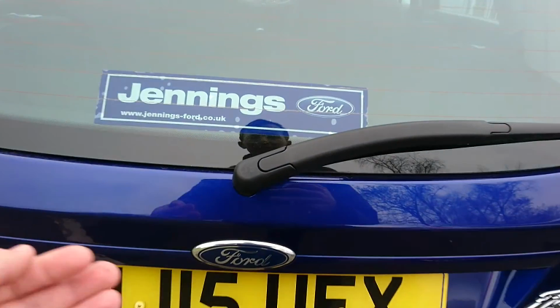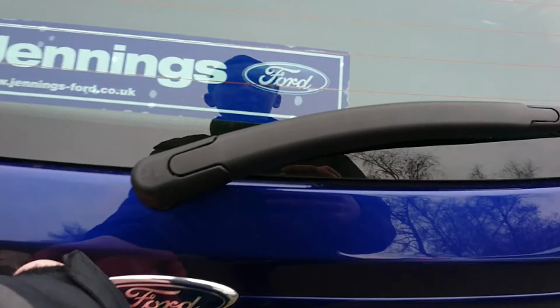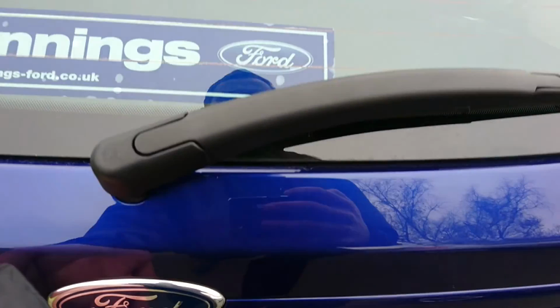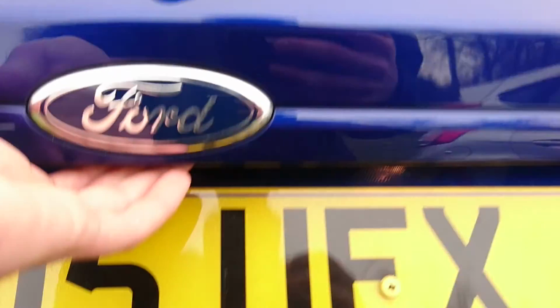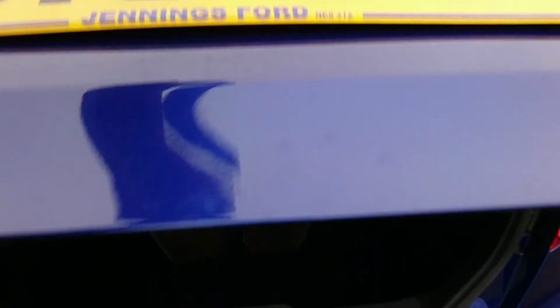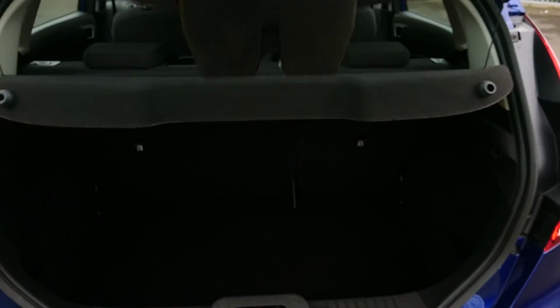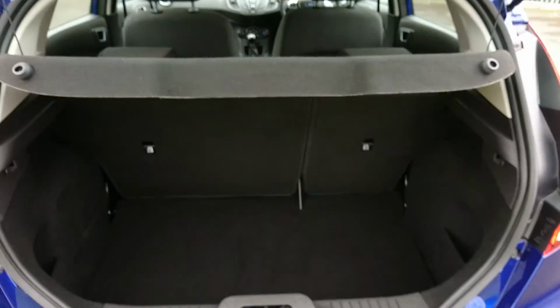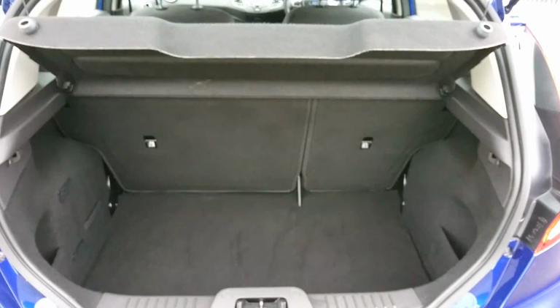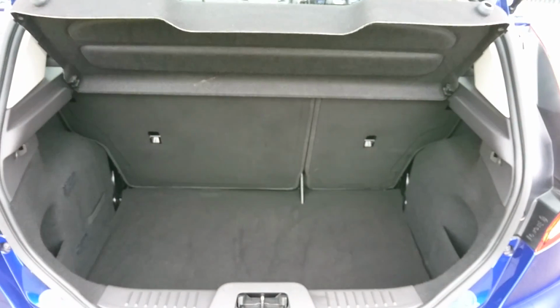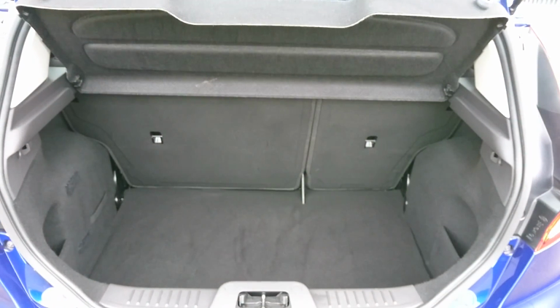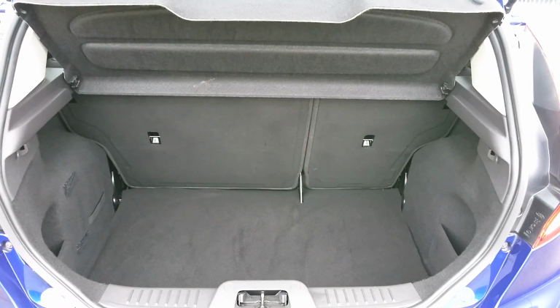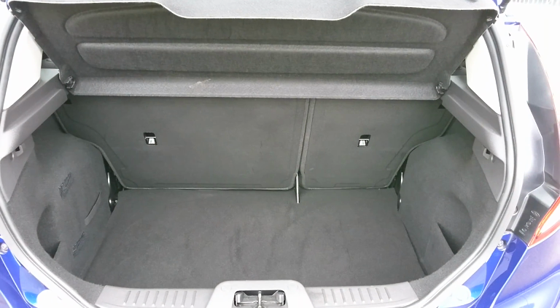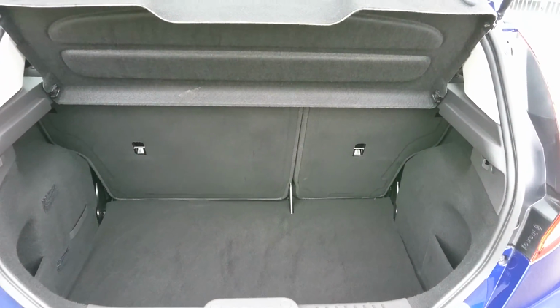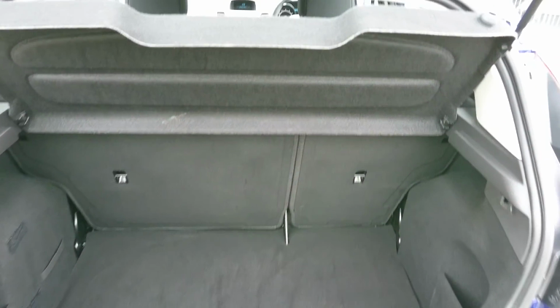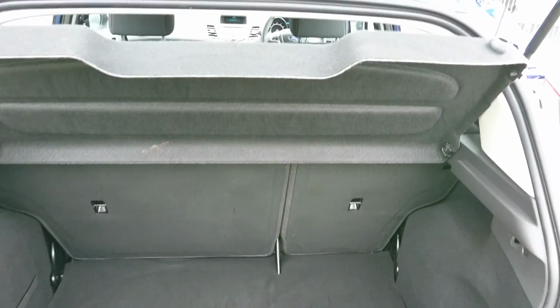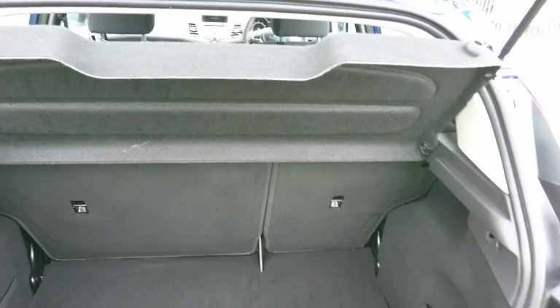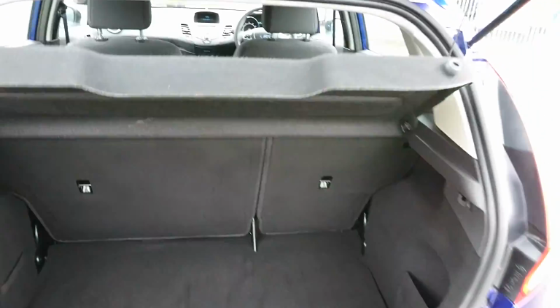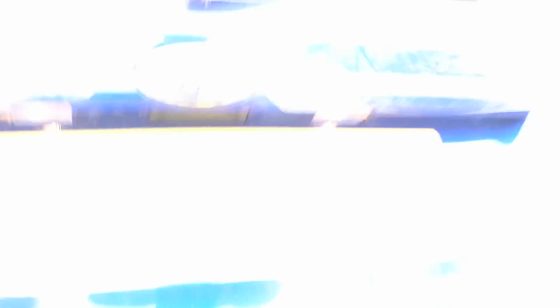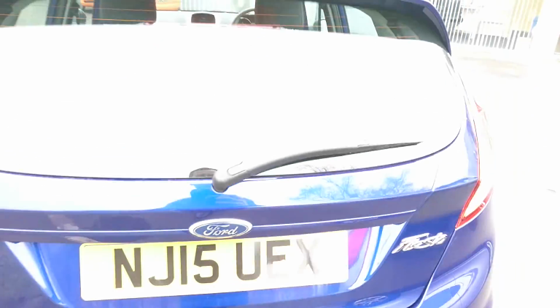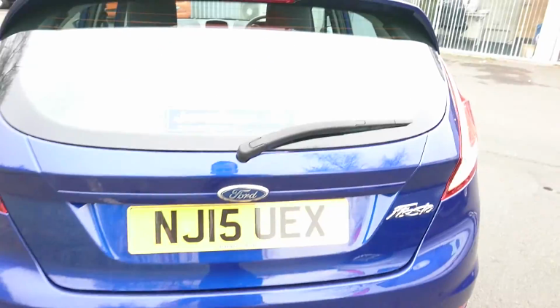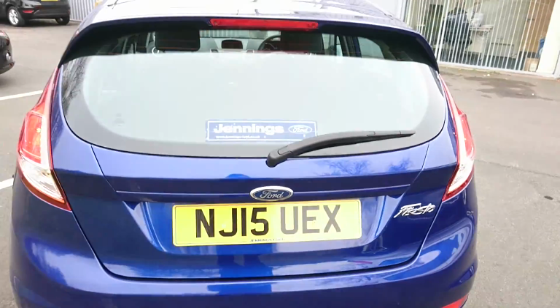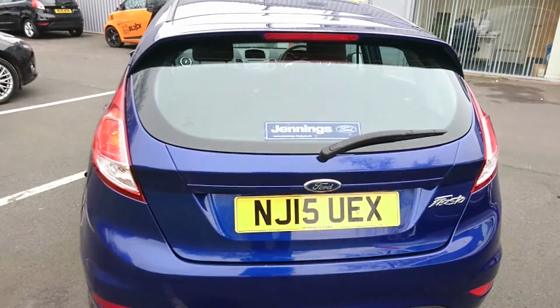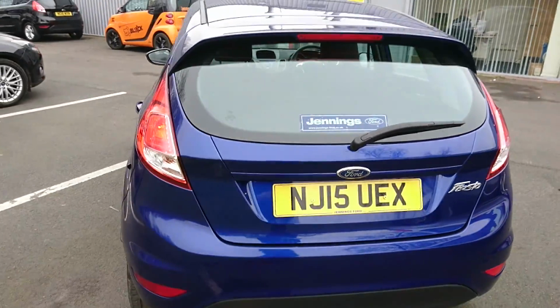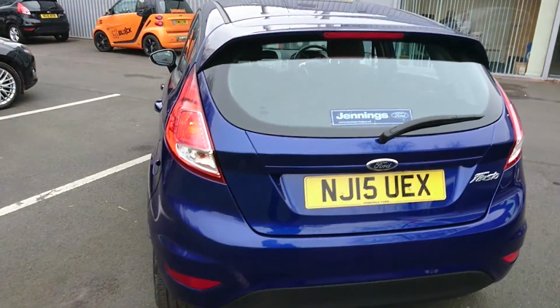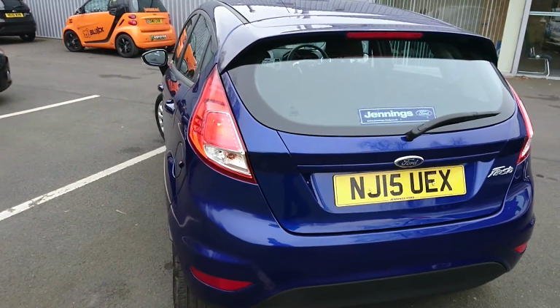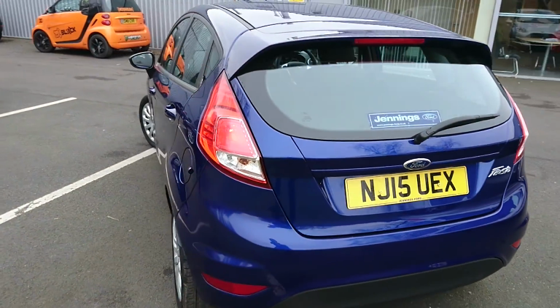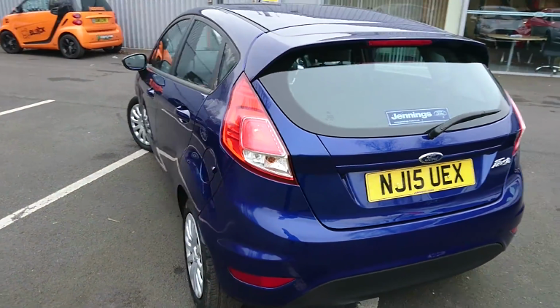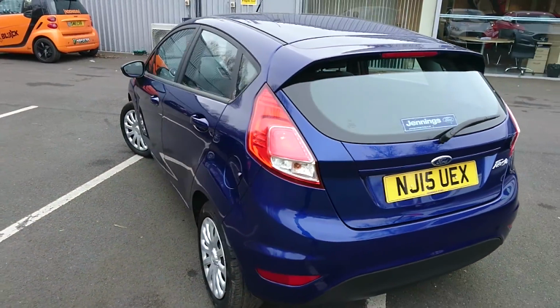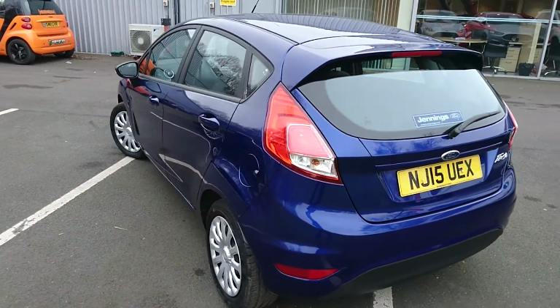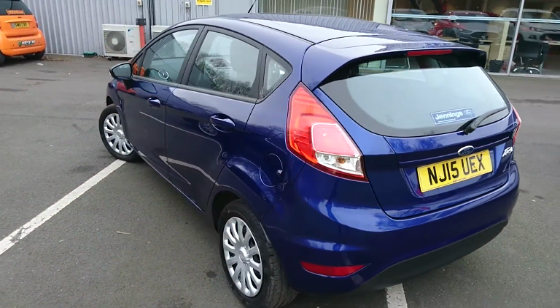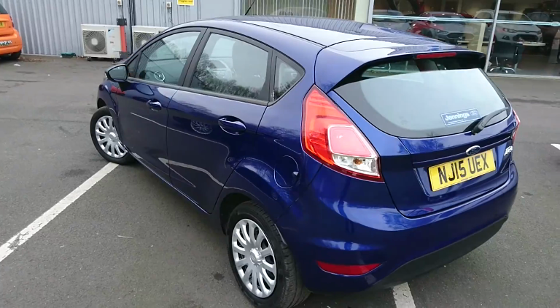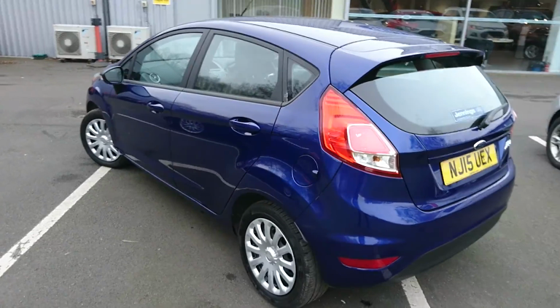Nice size boot on these Fiestas. Fiestas are very easy to drive, very easy to park — they are fantastic for new drivers.